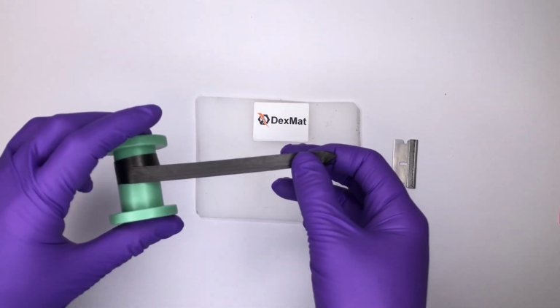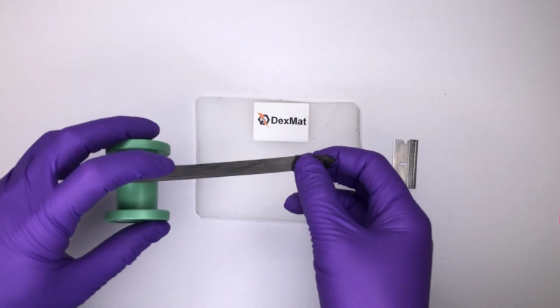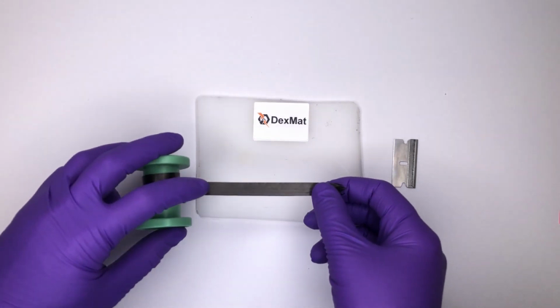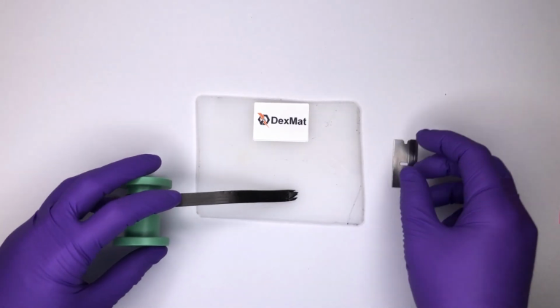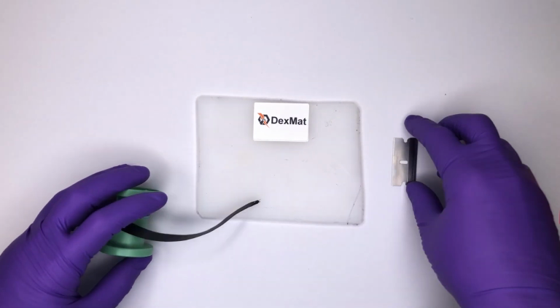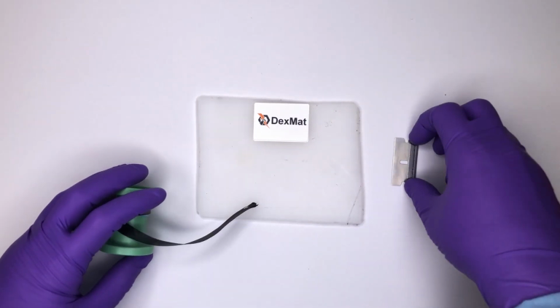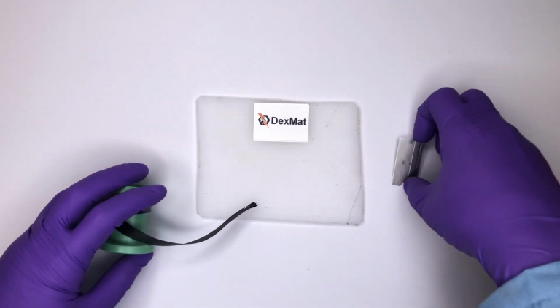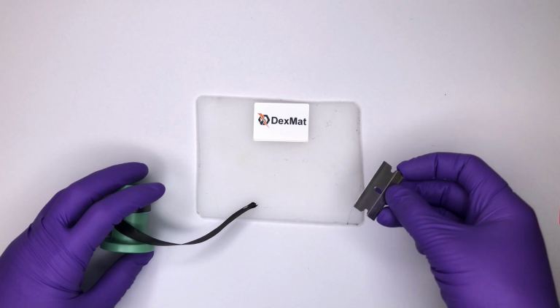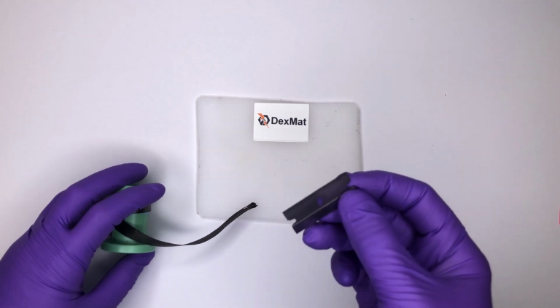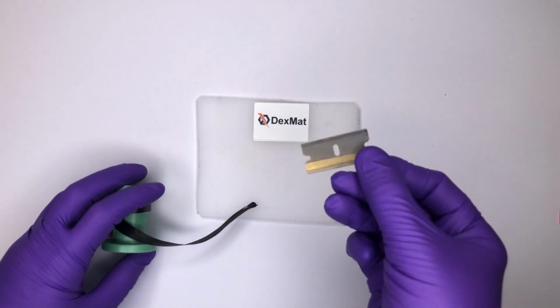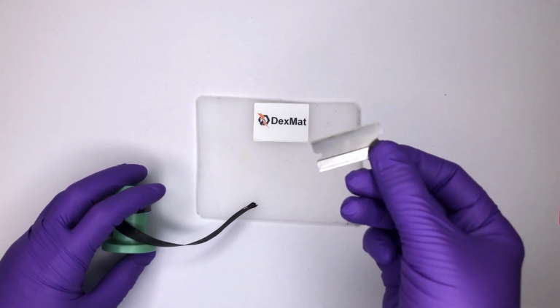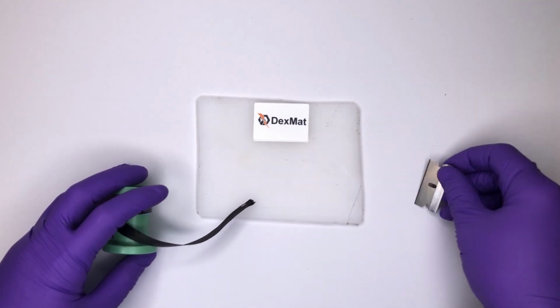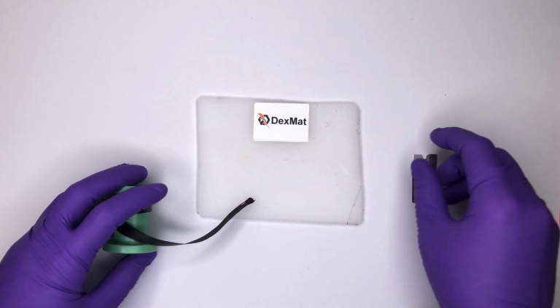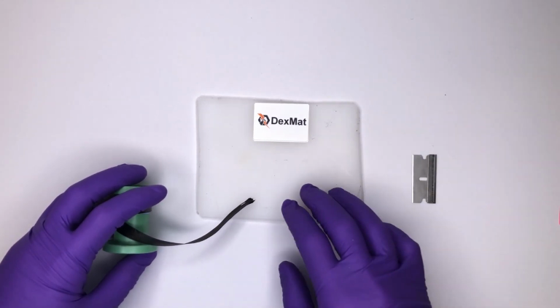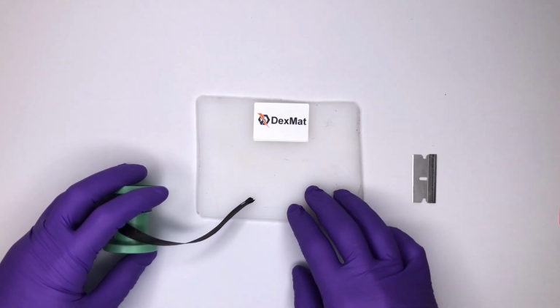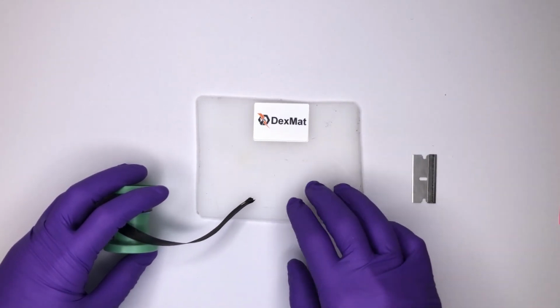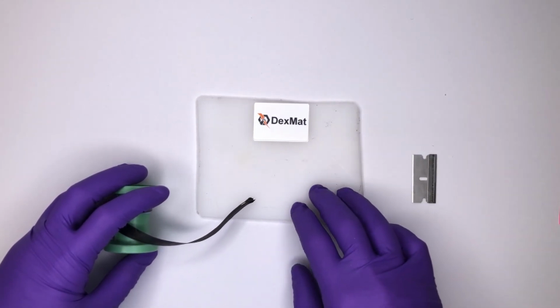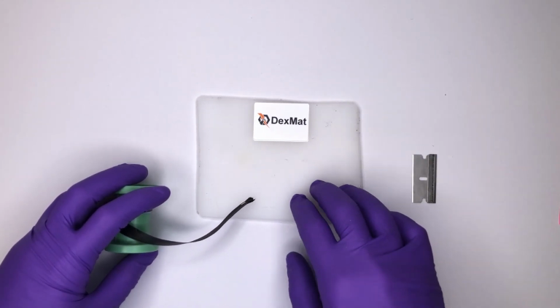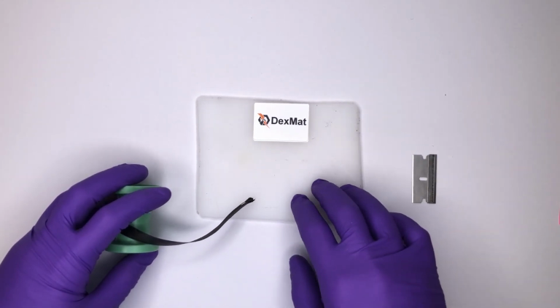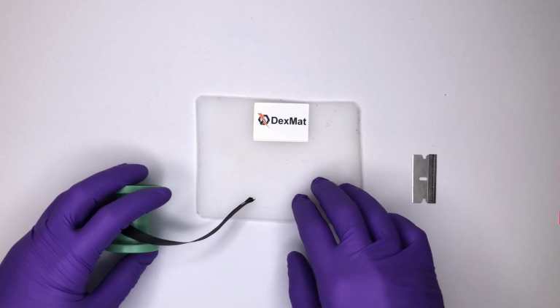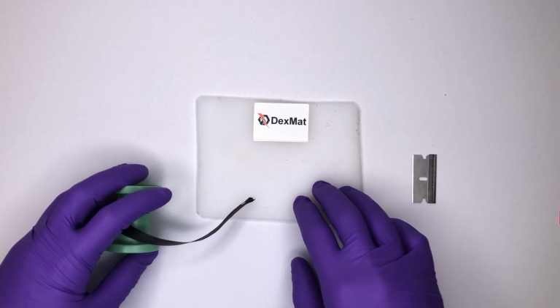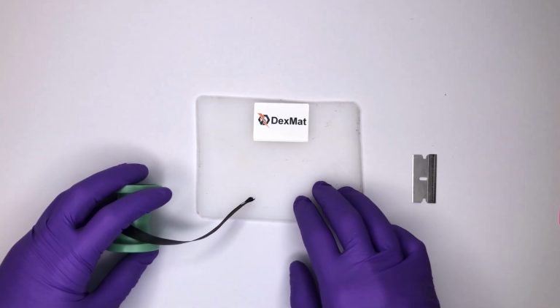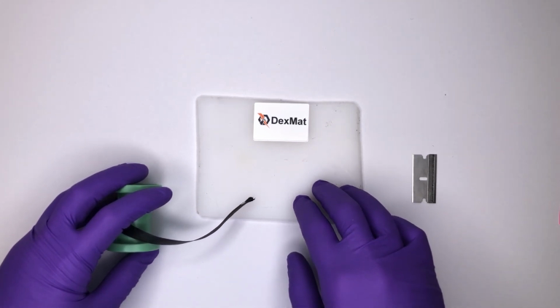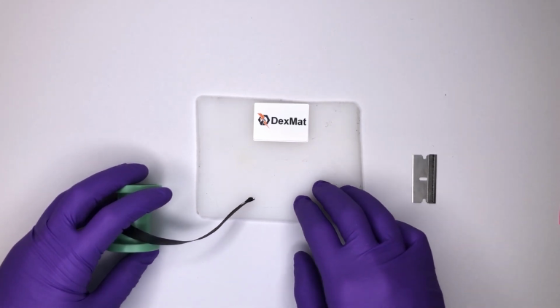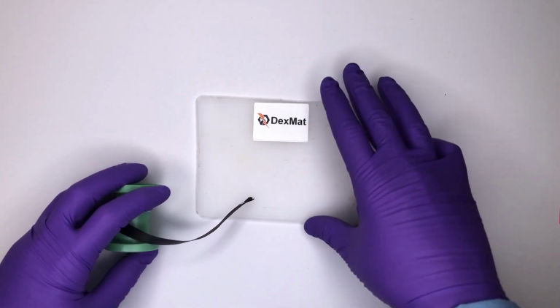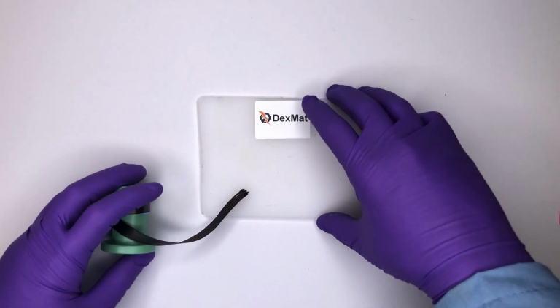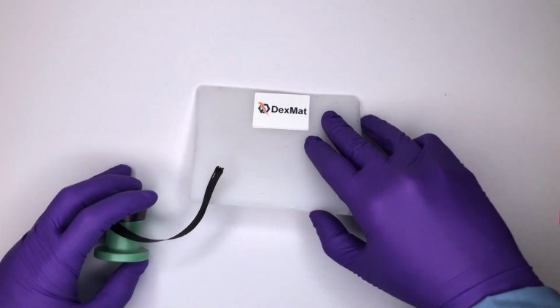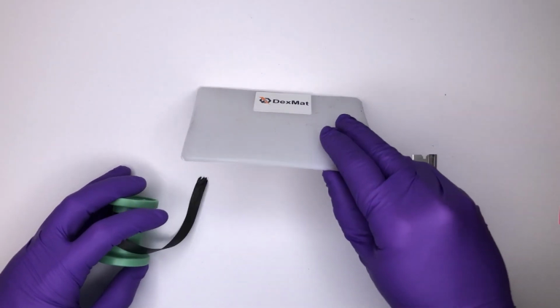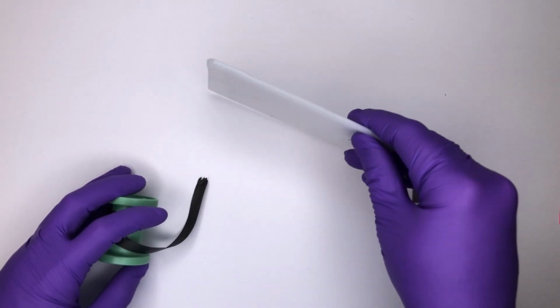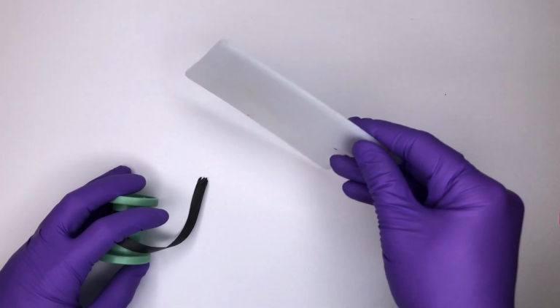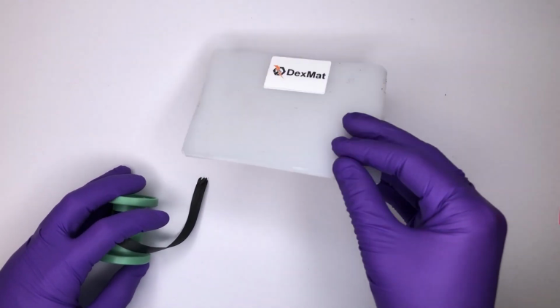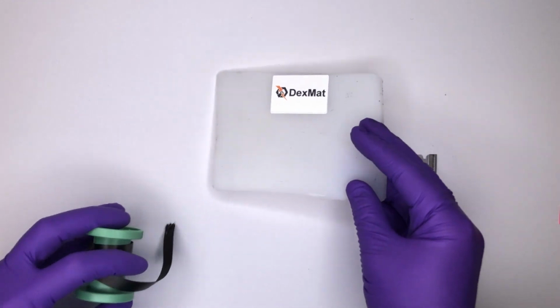It's rather tough. The best method that we've found is to use a sharp razor blade and to have a surface that has a bit of give to it, or into which the razor blade can indent, such as thick paper or, in this case, just a sheet of plastic.